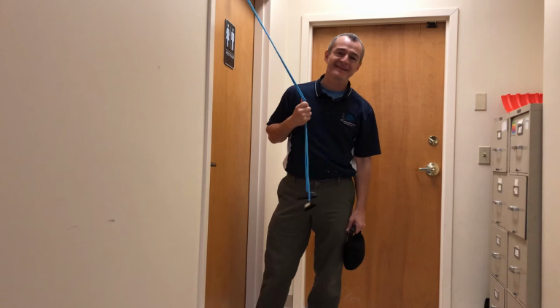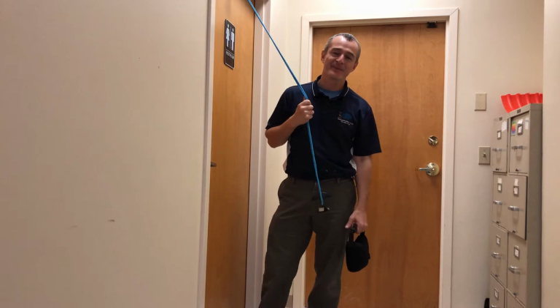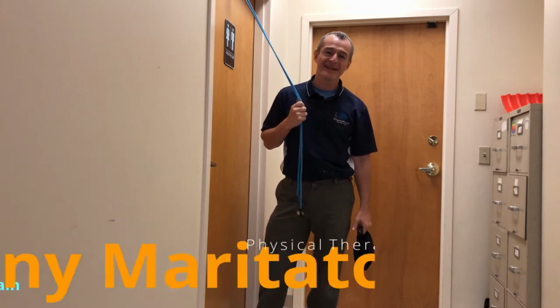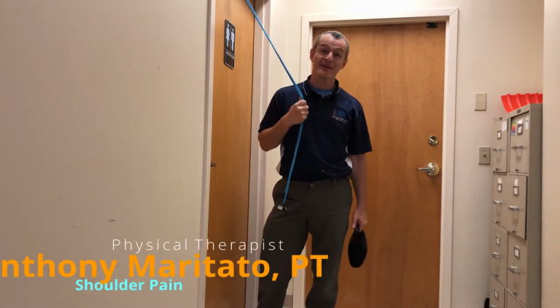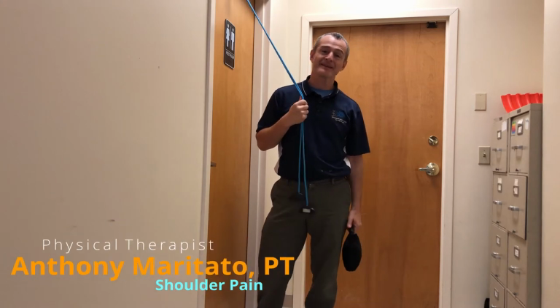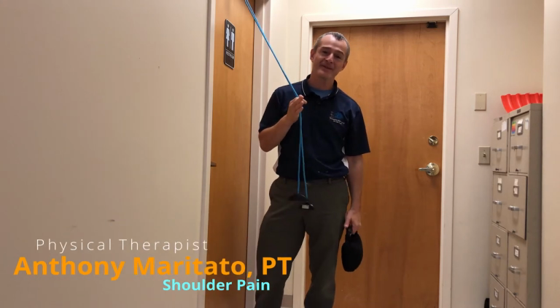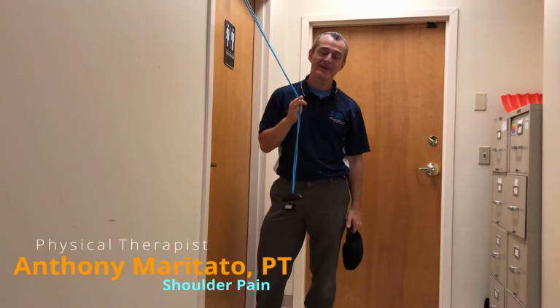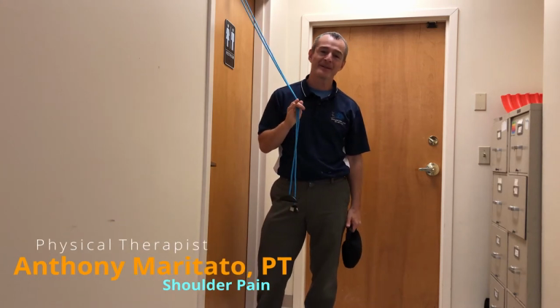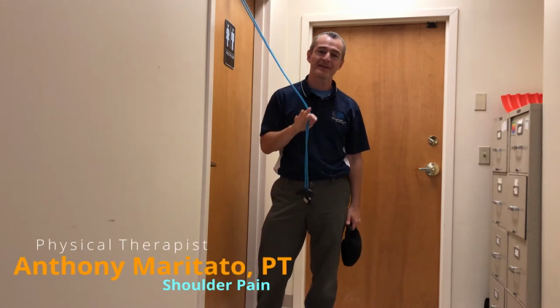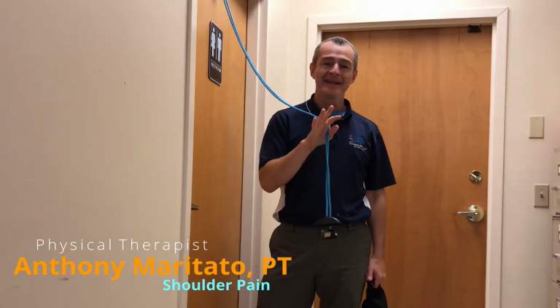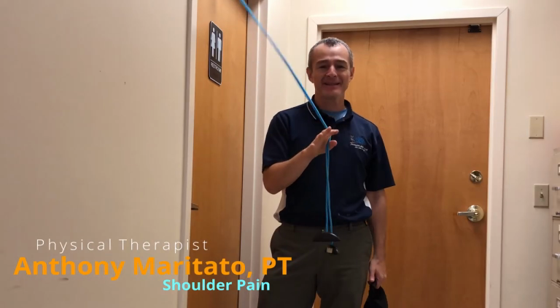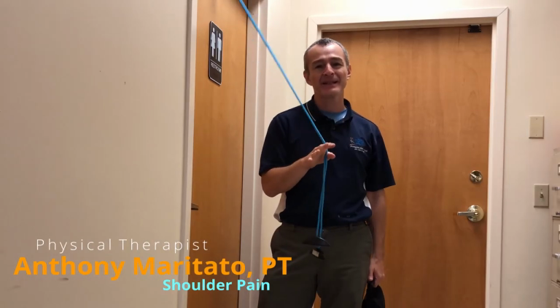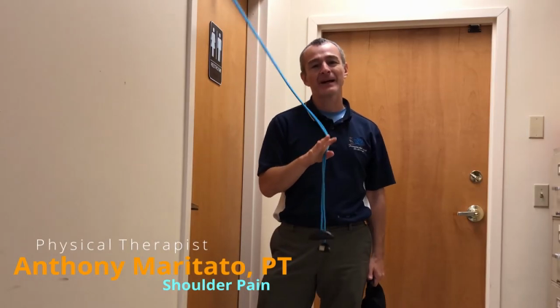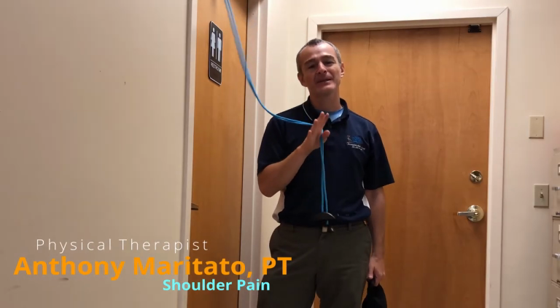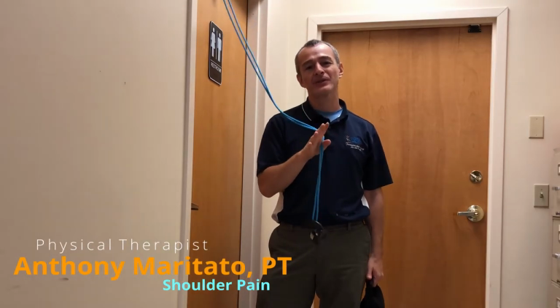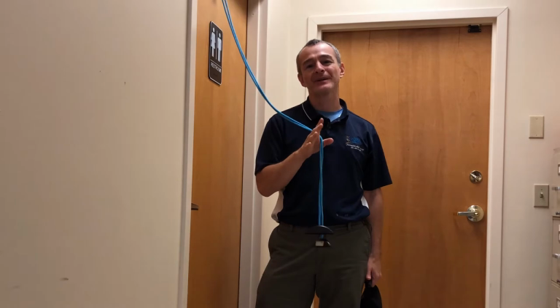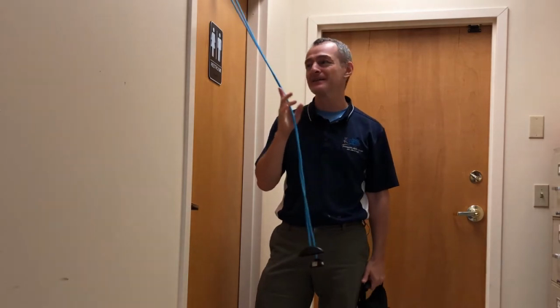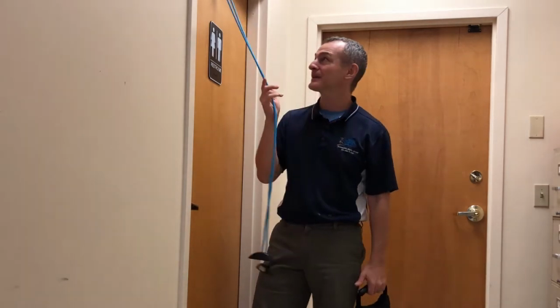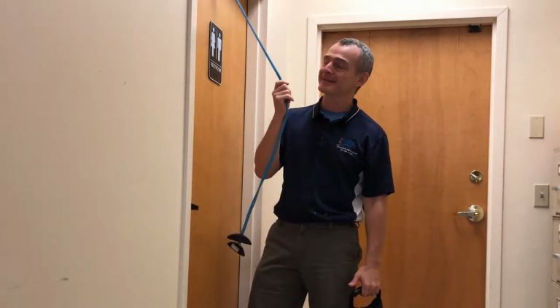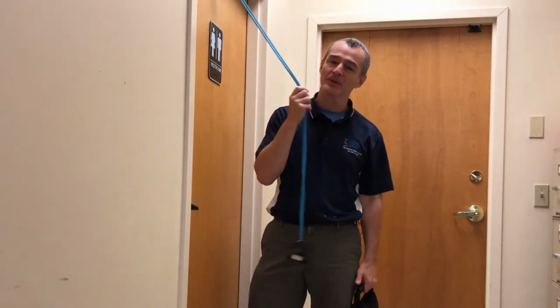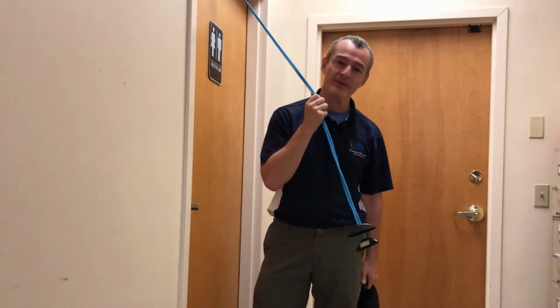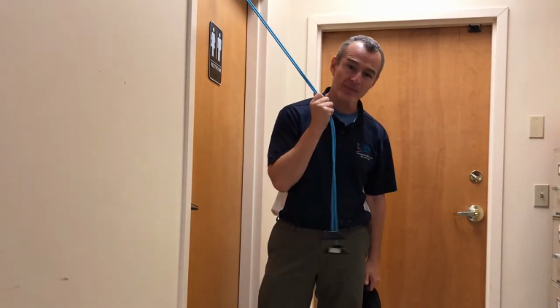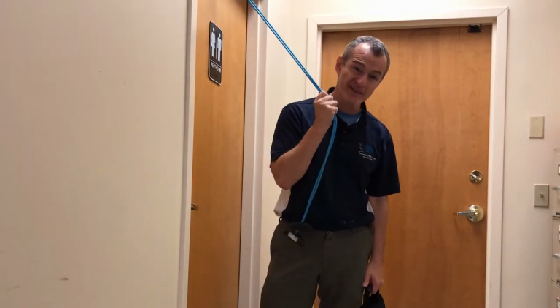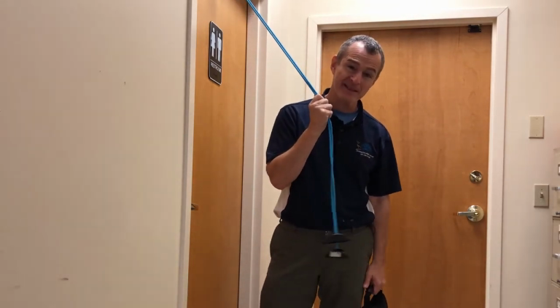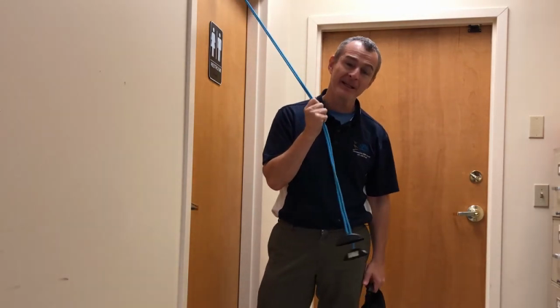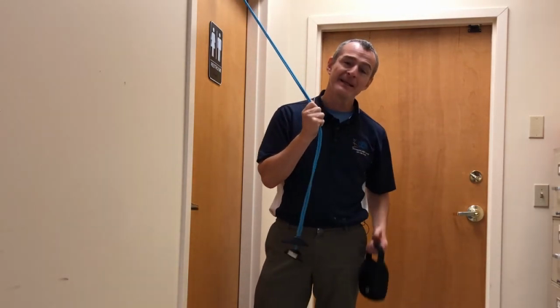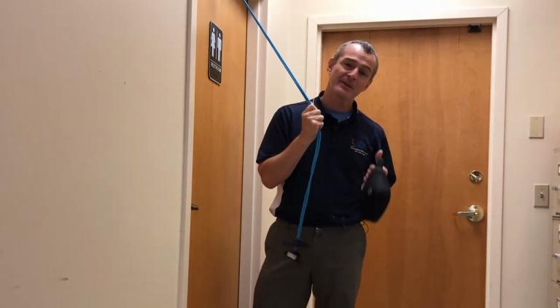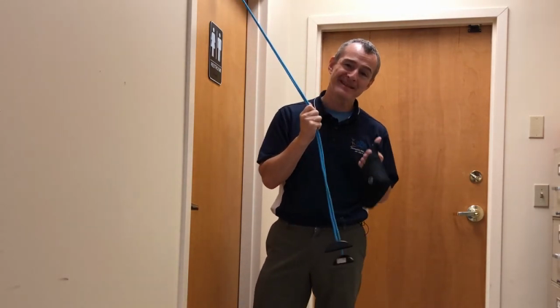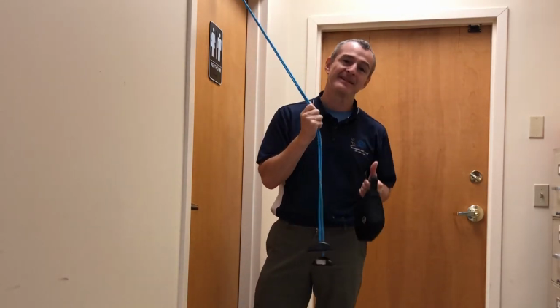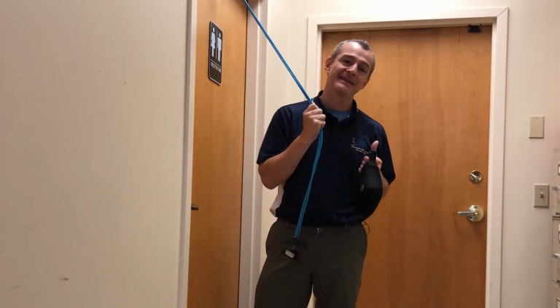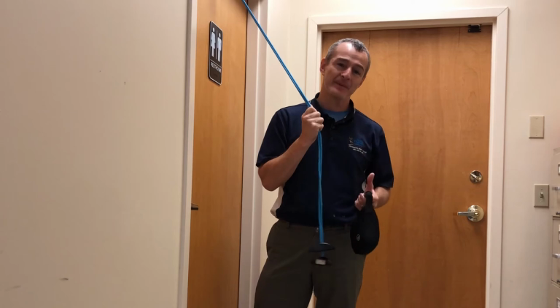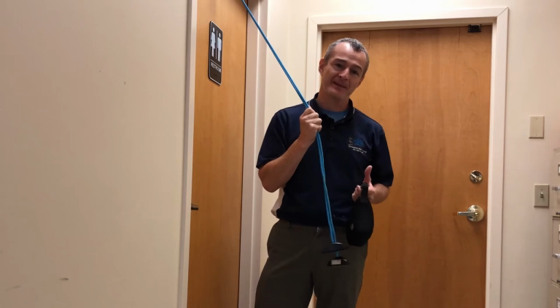Good morning, guys. Tony Maritato, physical therapist here. And in this video, I want to show you how to turn a simple over-the-door pulley system into a resisted cable system.